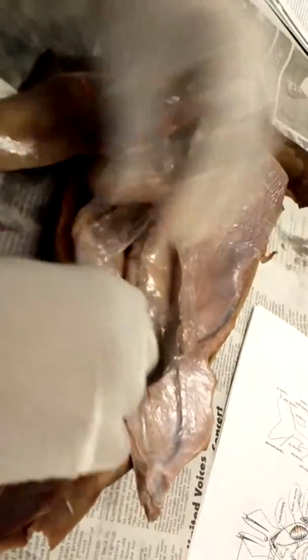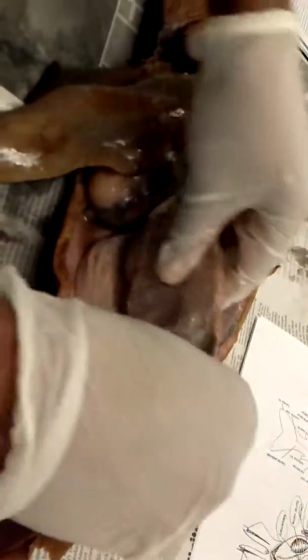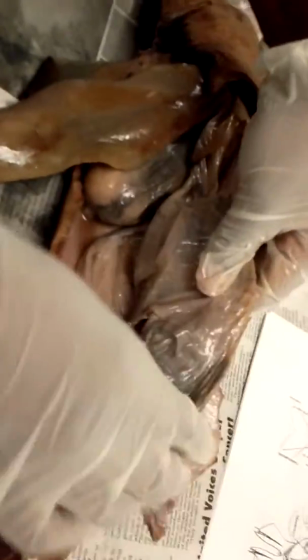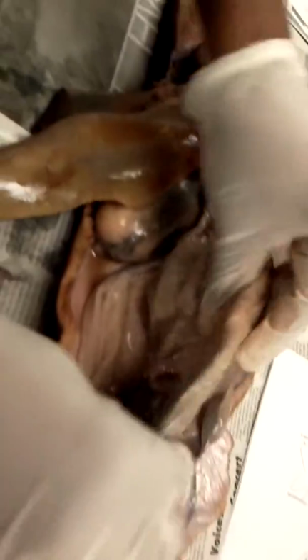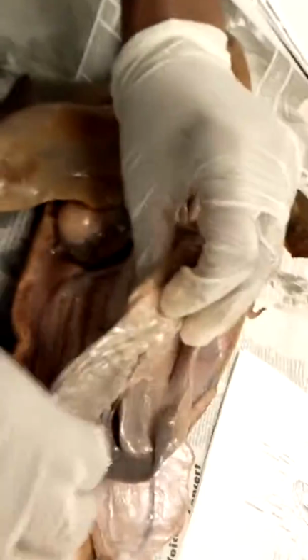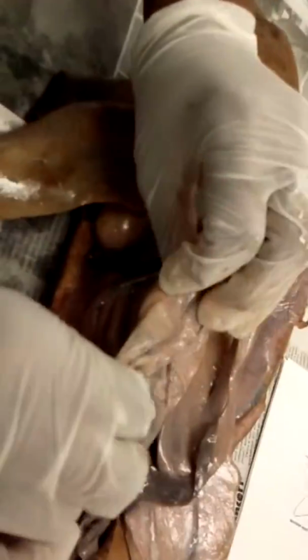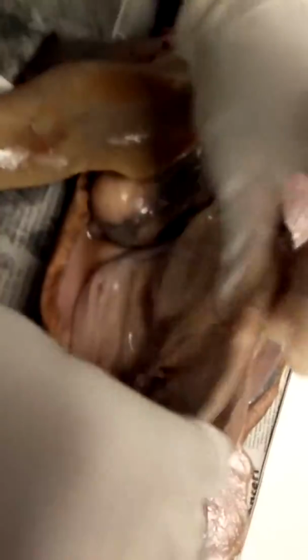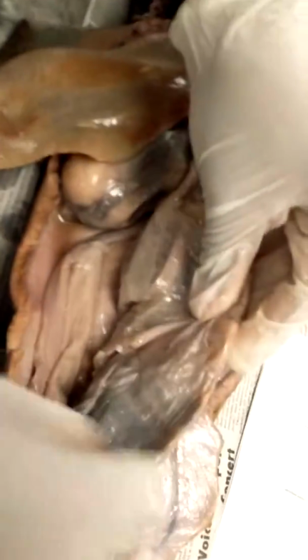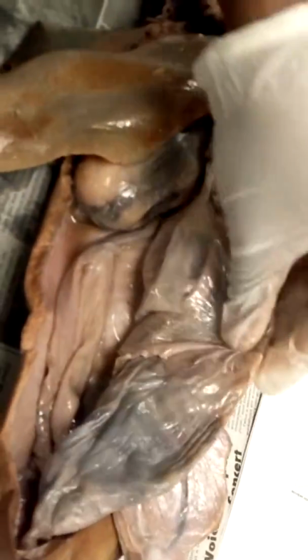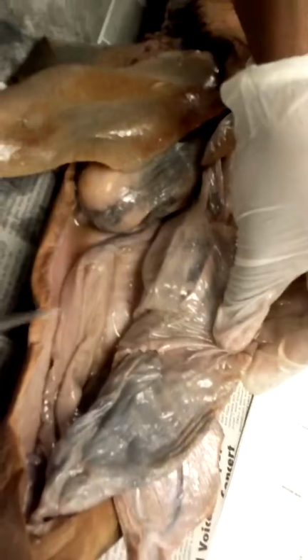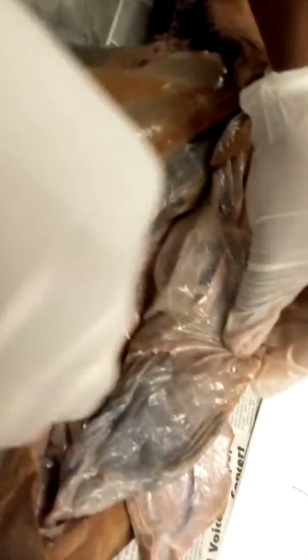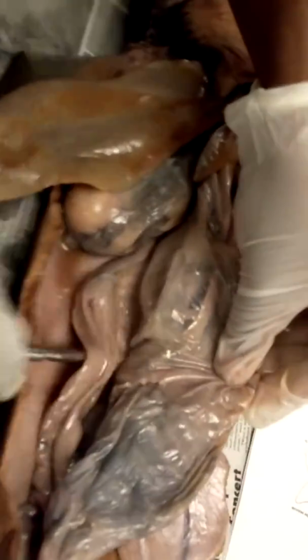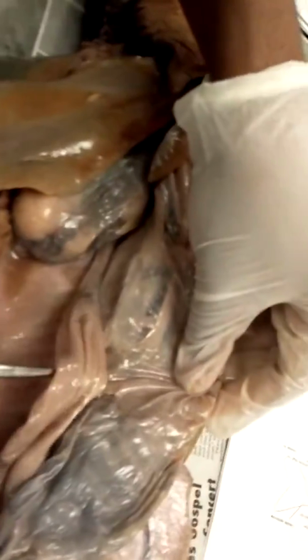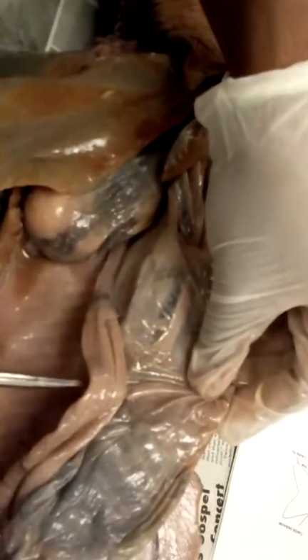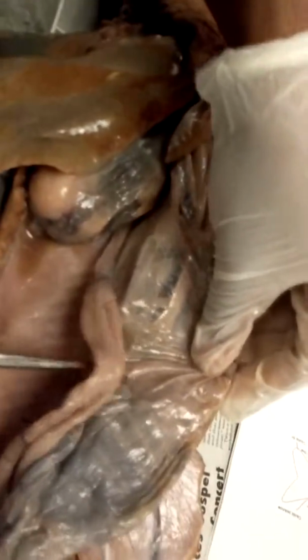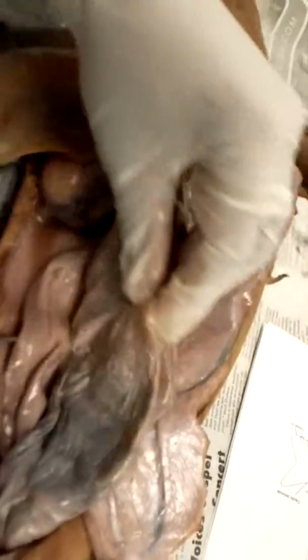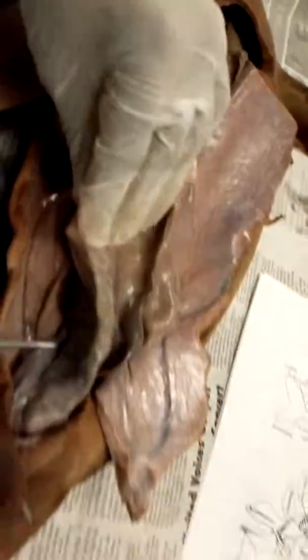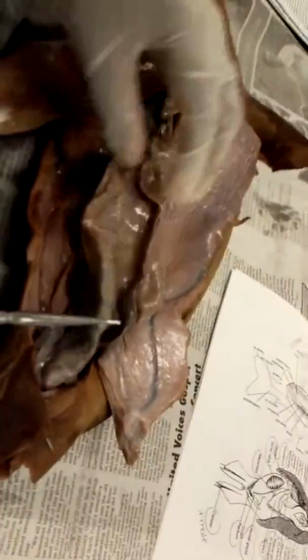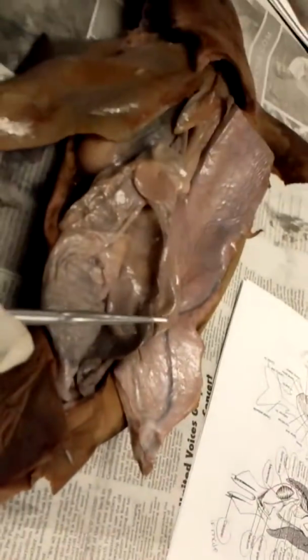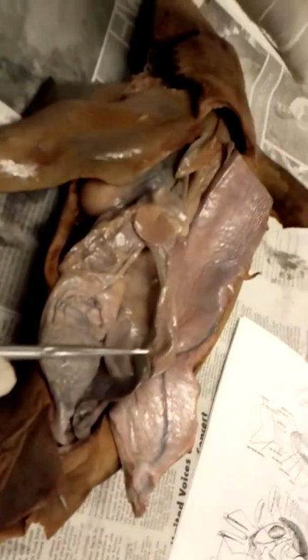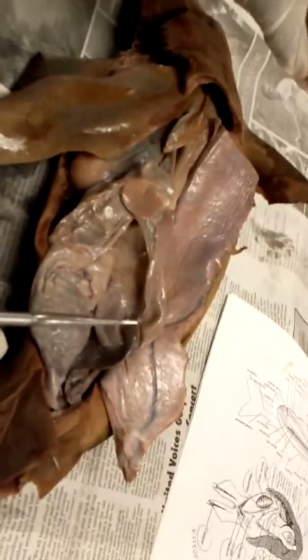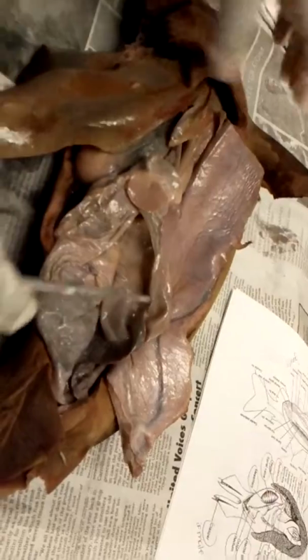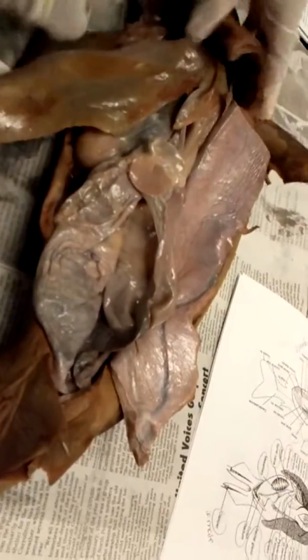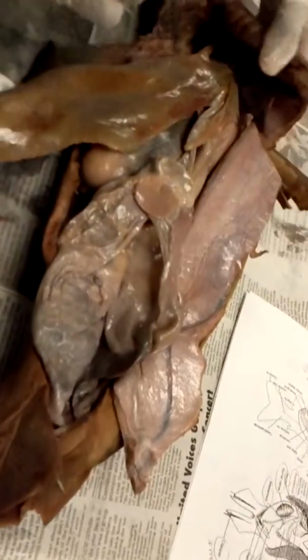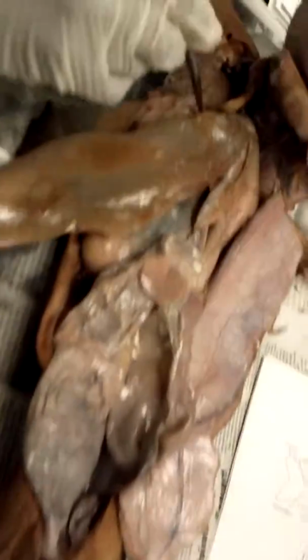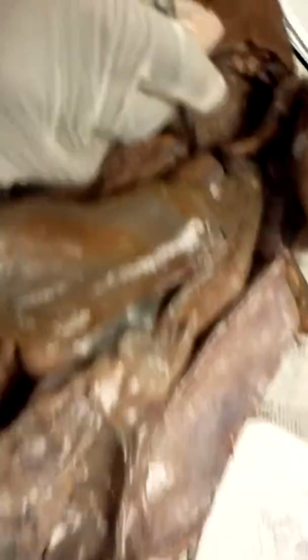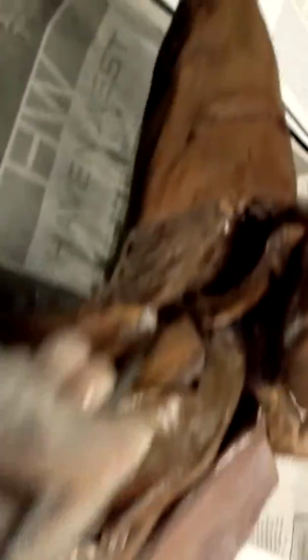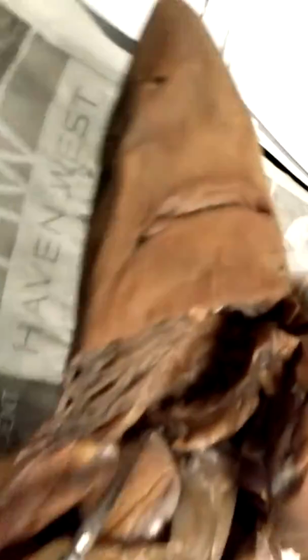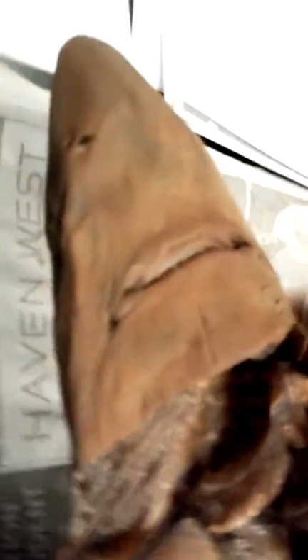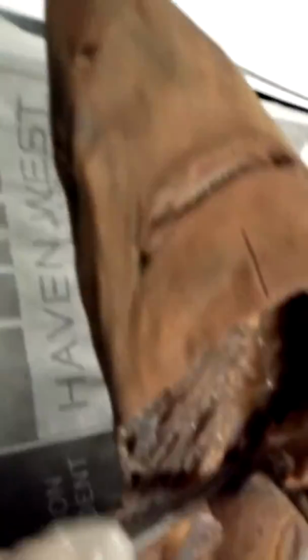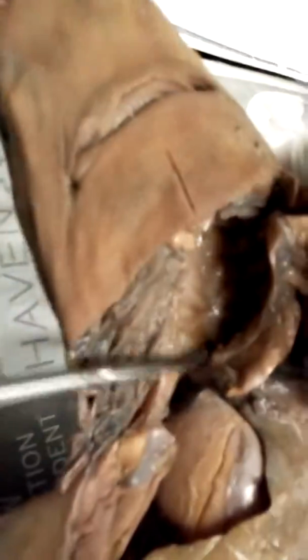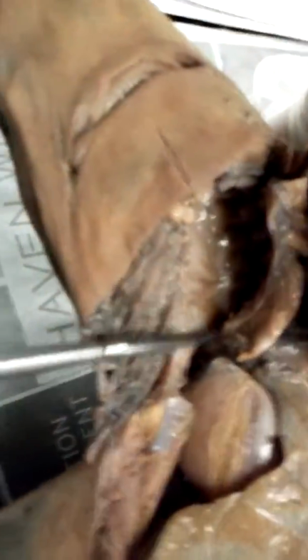This is the spiral valve. This is the uterus. The little bumpy part on the inside is the esophagus.